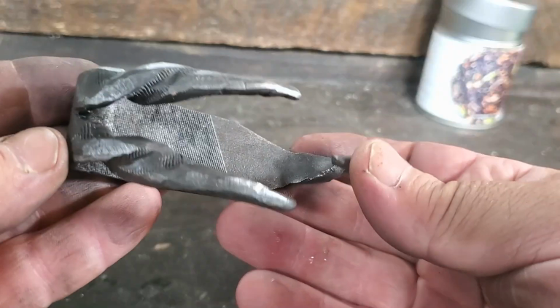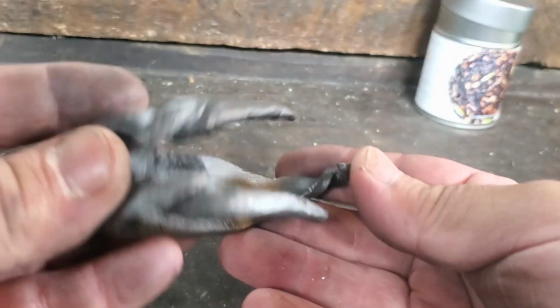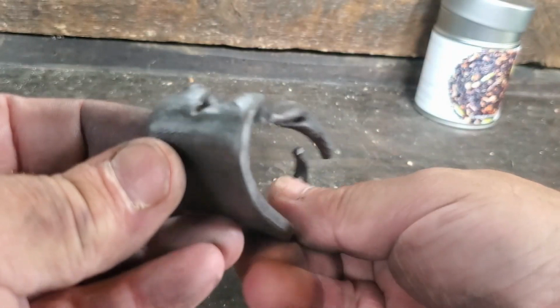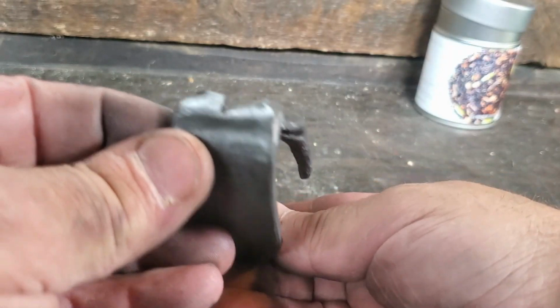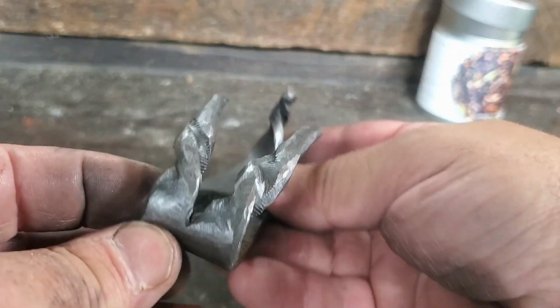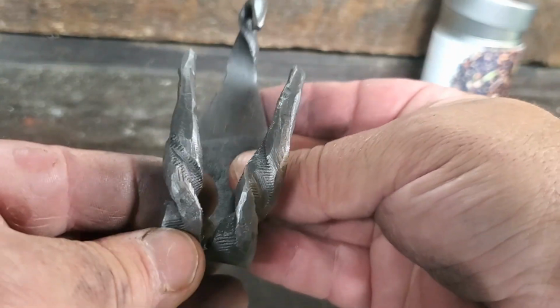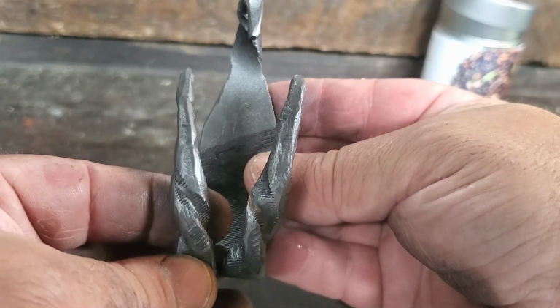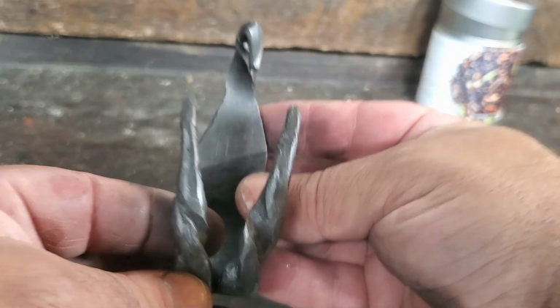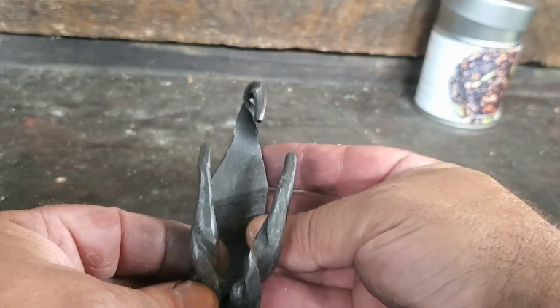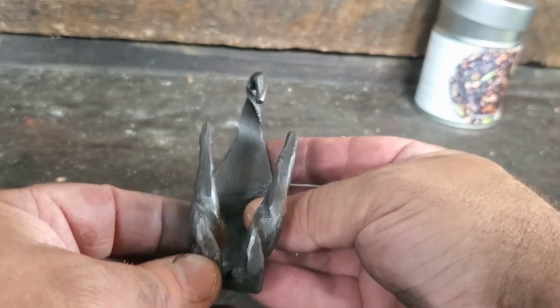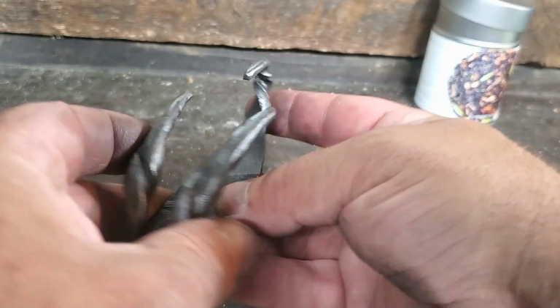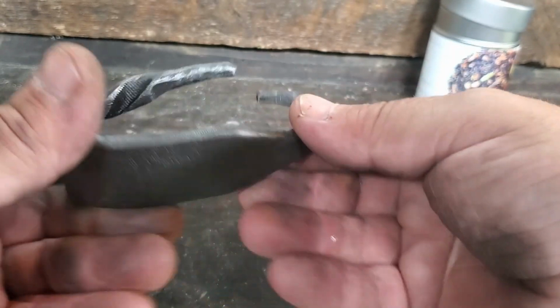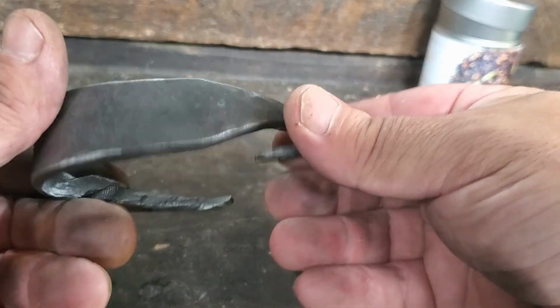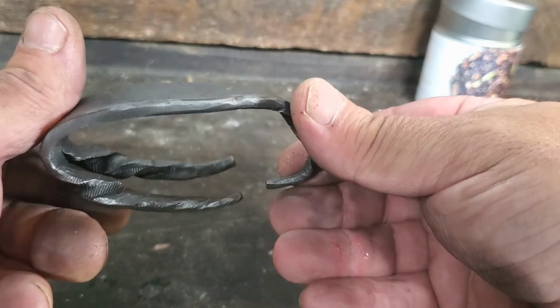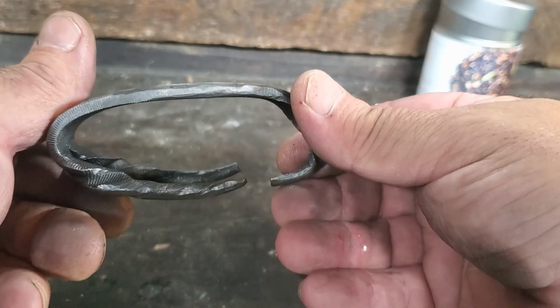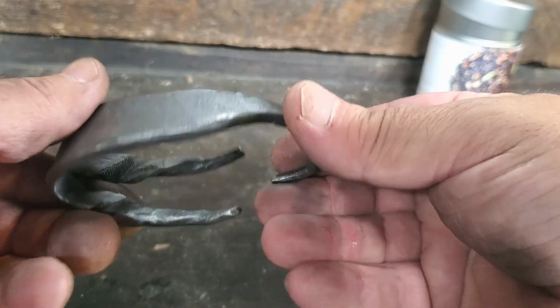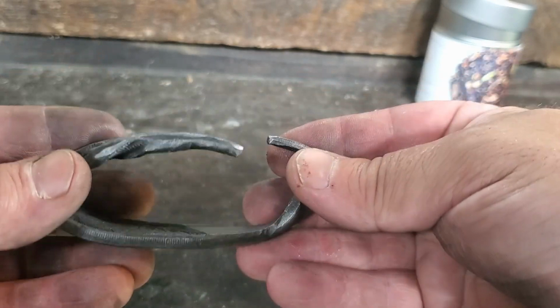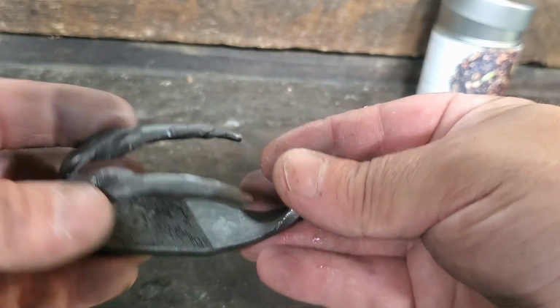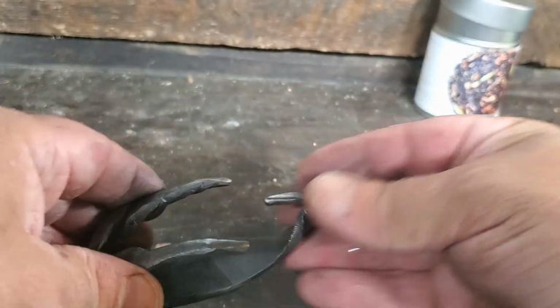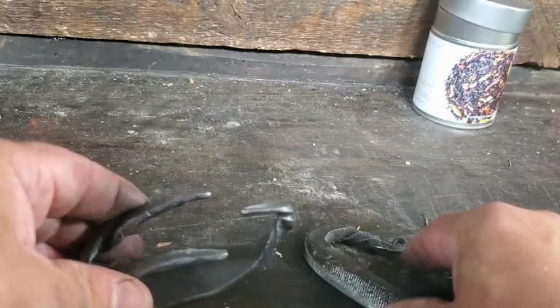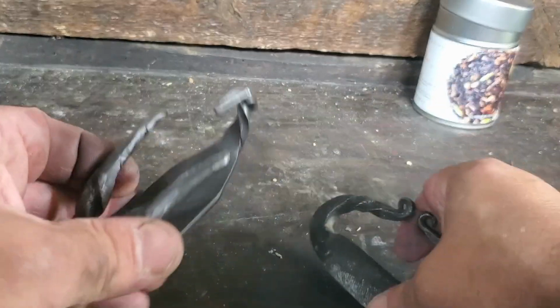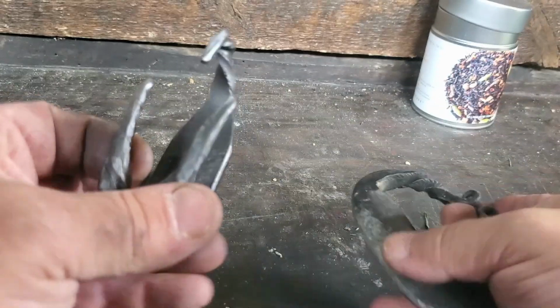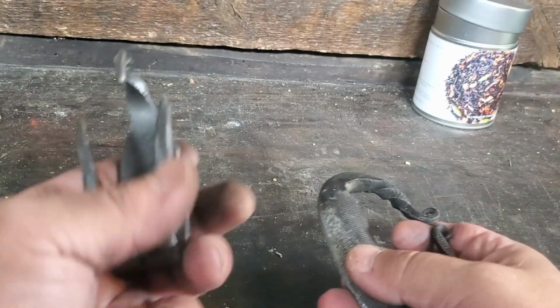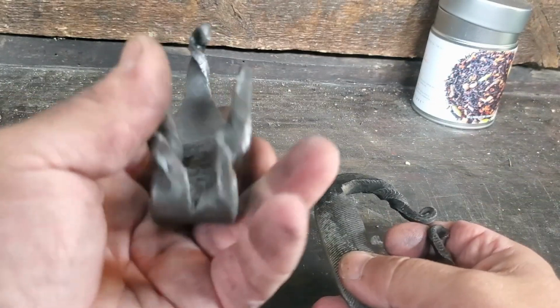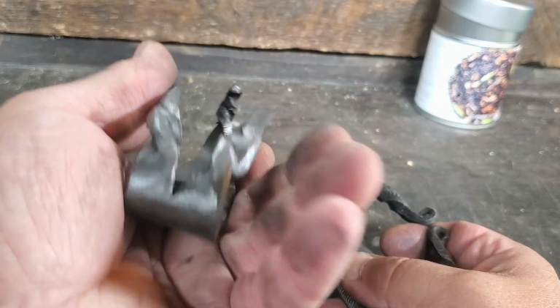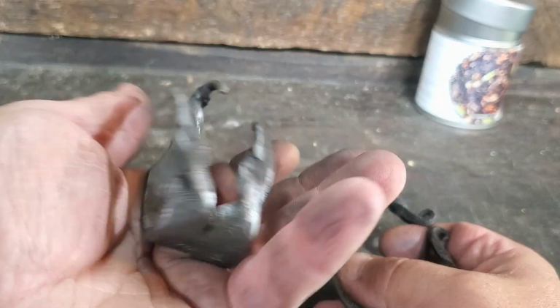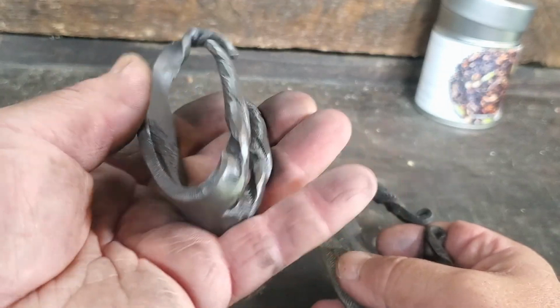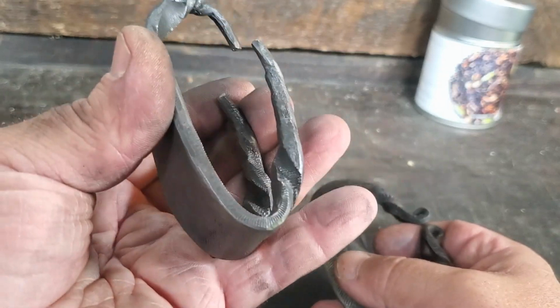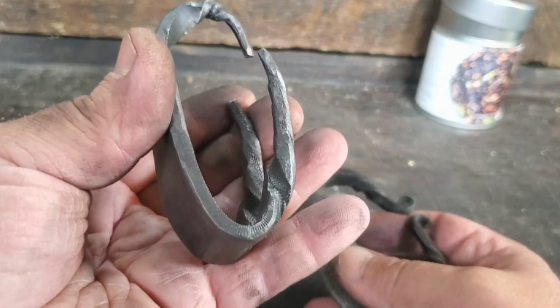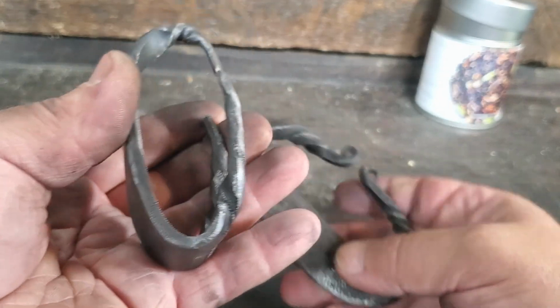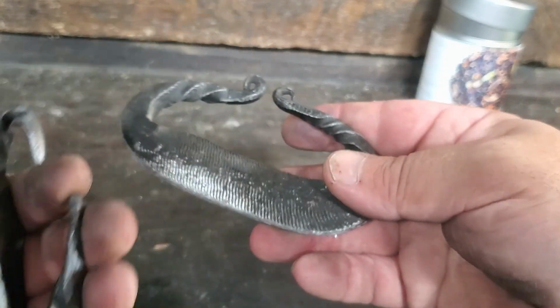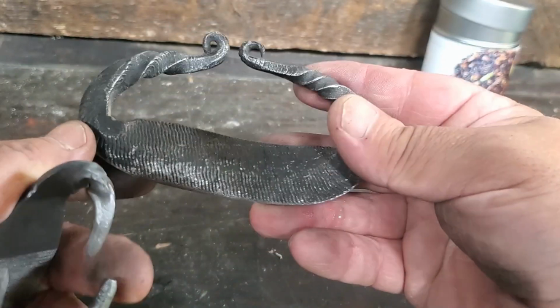Today I made this flint striker out of an old file. It didn't quite turn out as I planned — it was kind of a struggle, but I did what I could and I managed to salvage it.